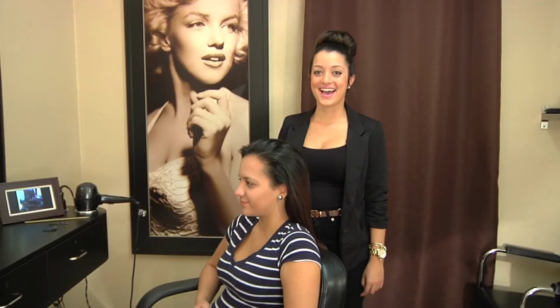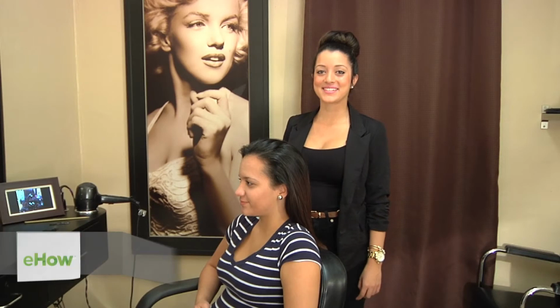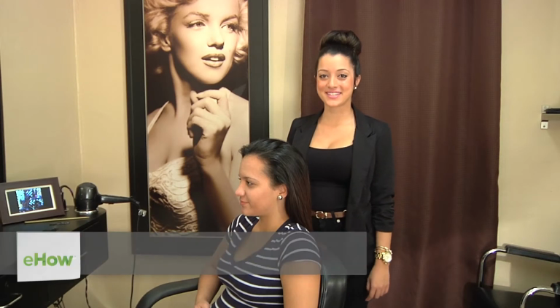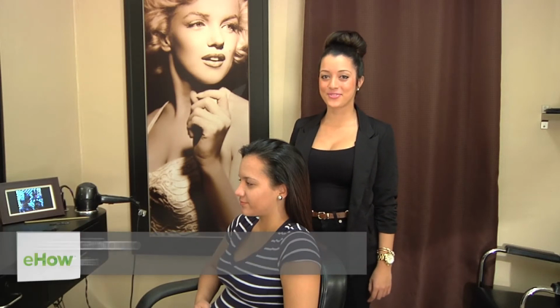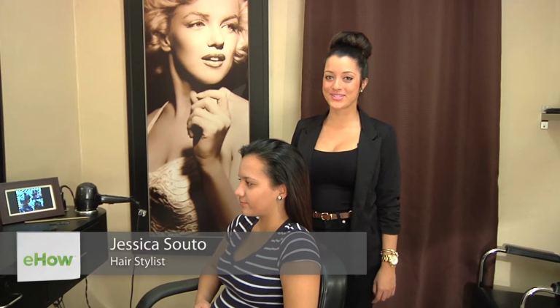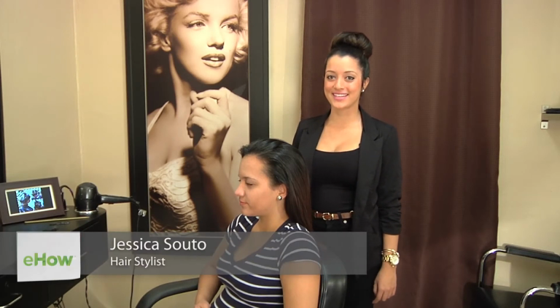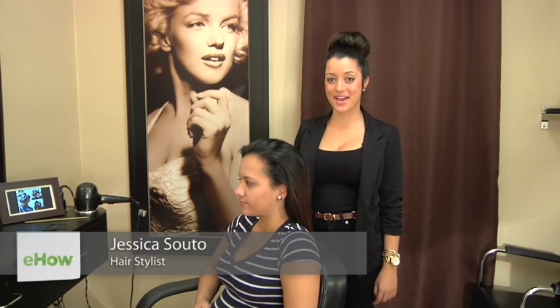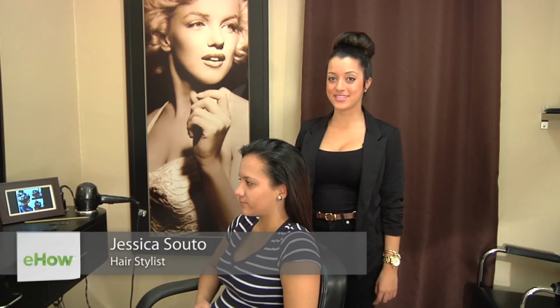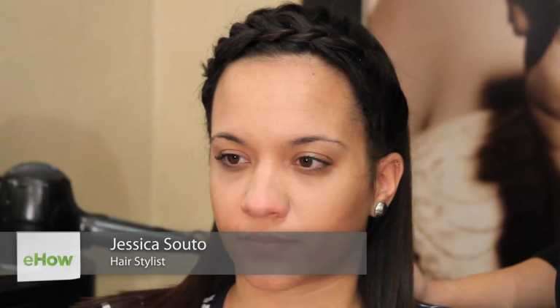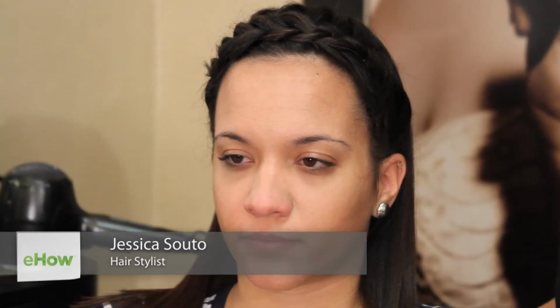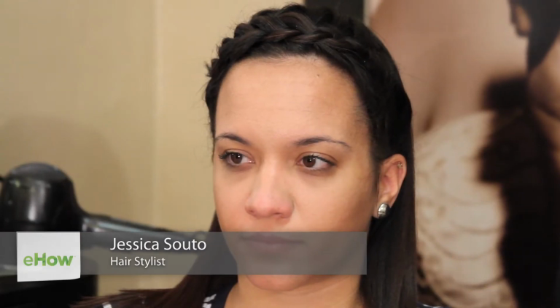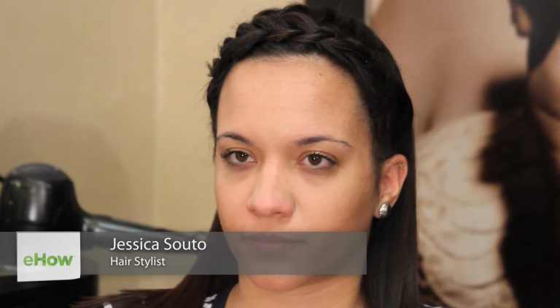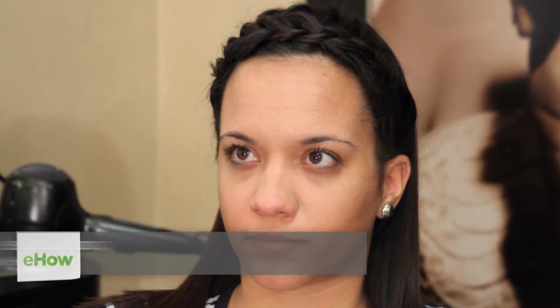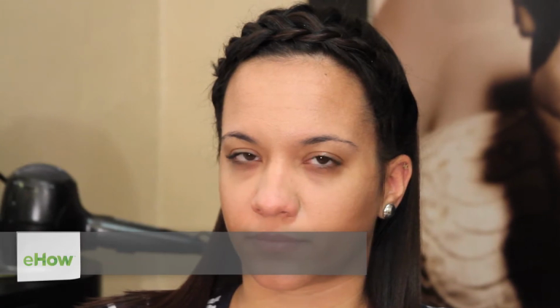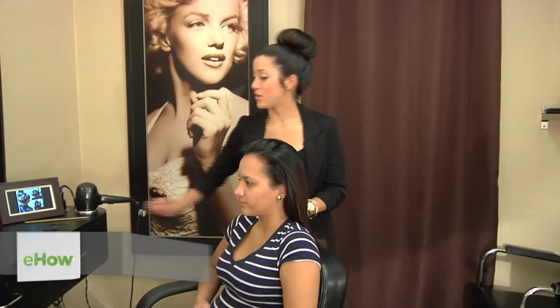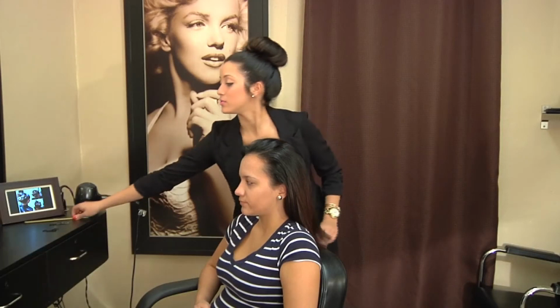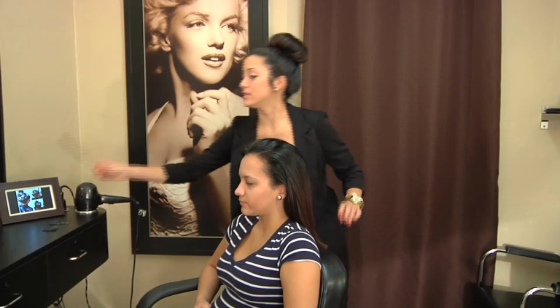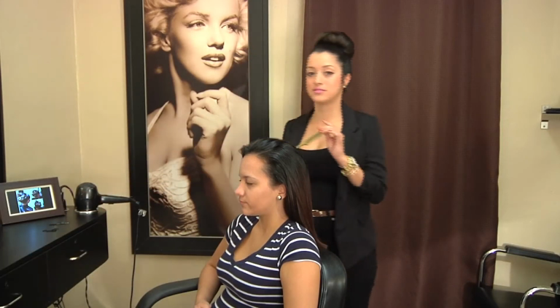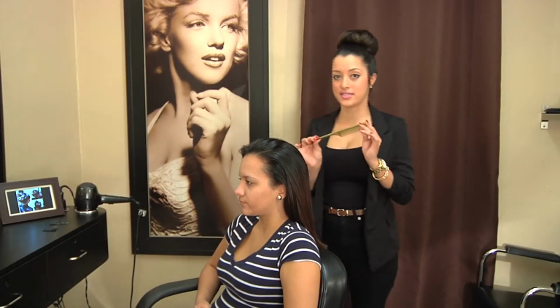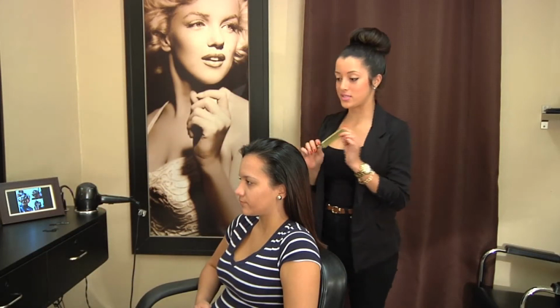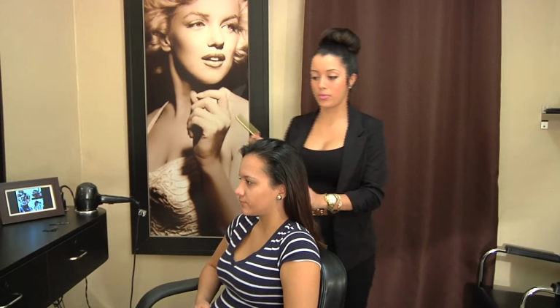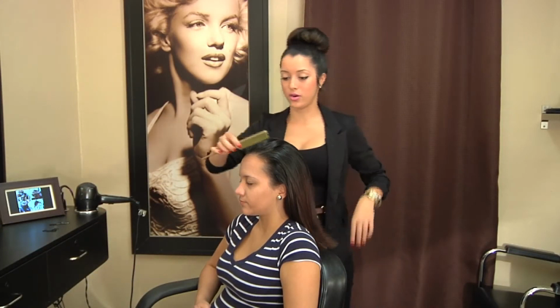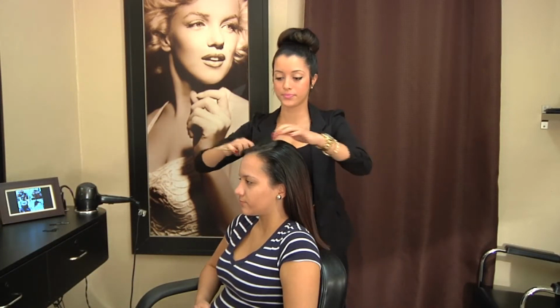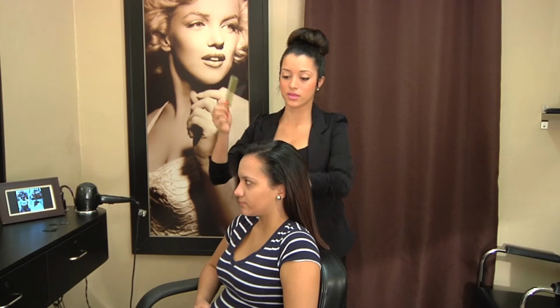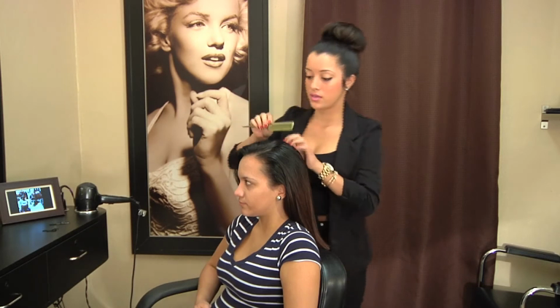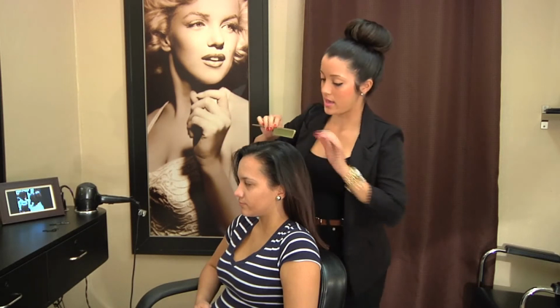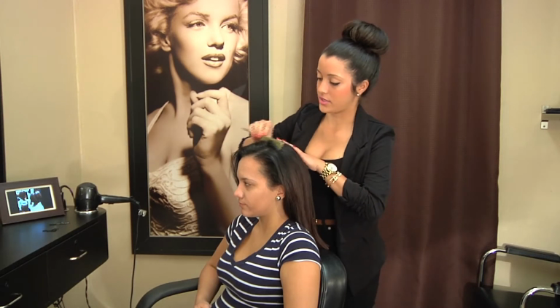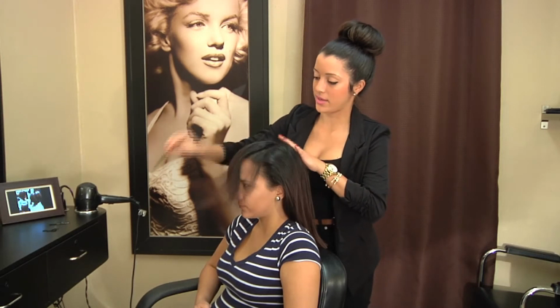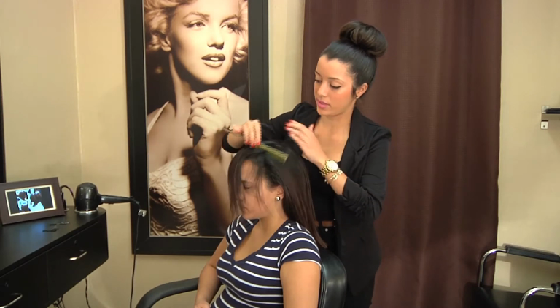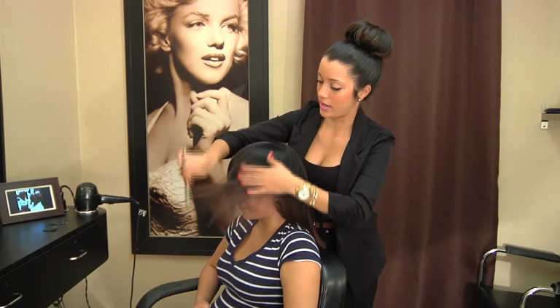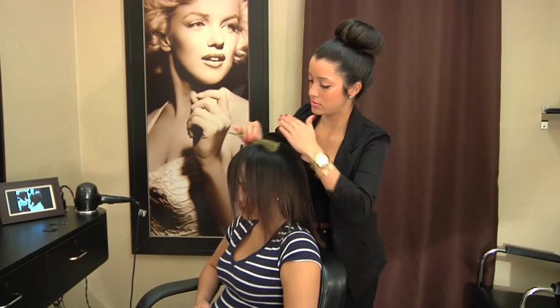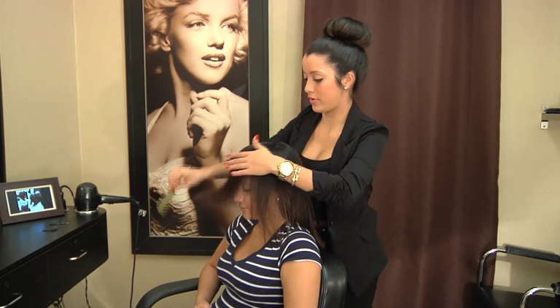Hi guys, I'm Jessica Soto from Soto Salon, and today I will be teaching you how to do a good hairline braid. What you need is a rat tail comb or any comb, and you're going to start by combing her hair forward.